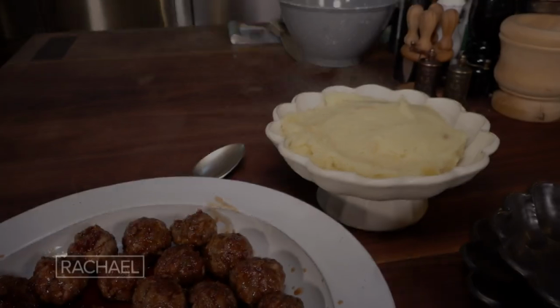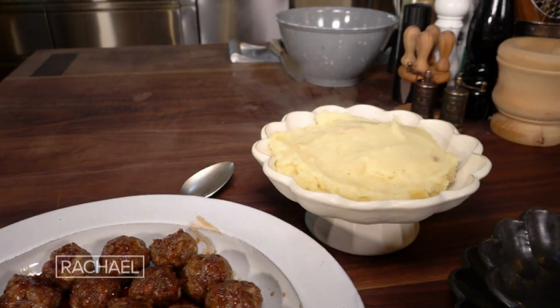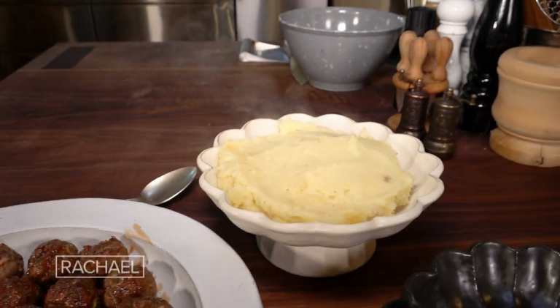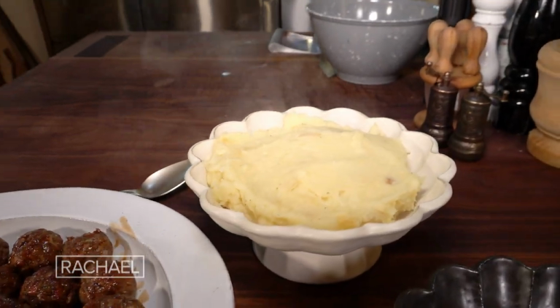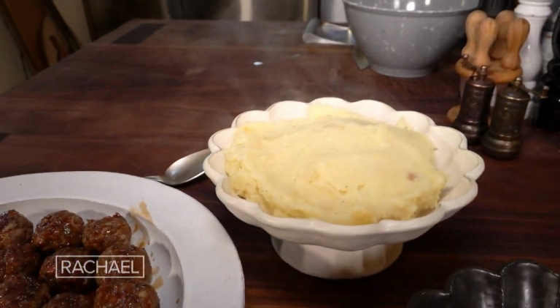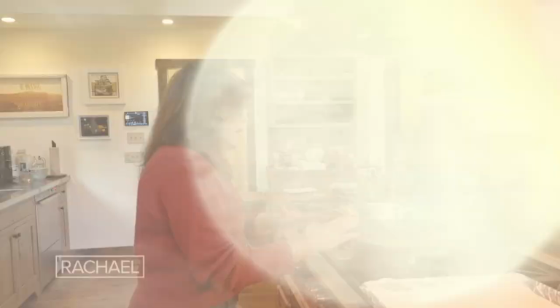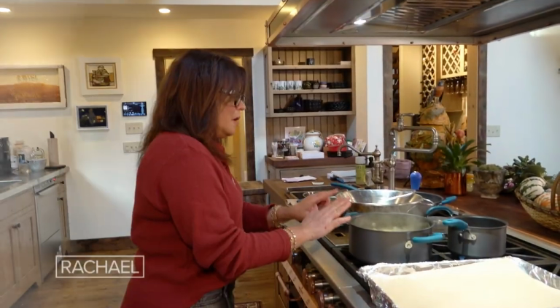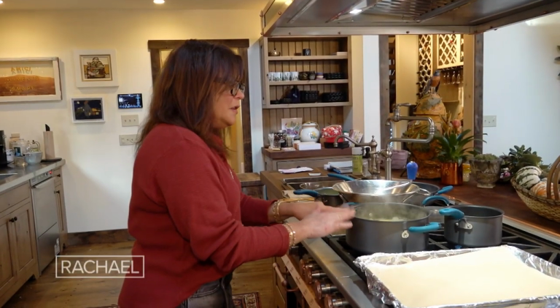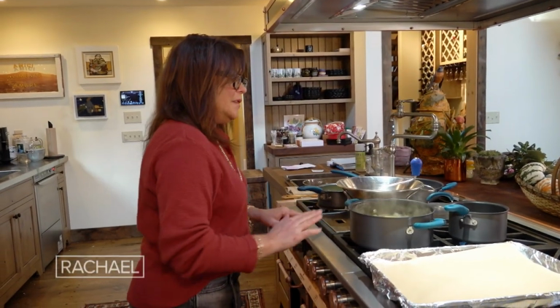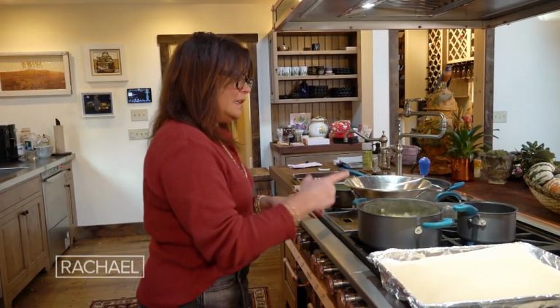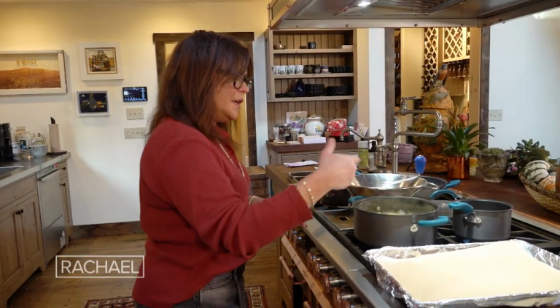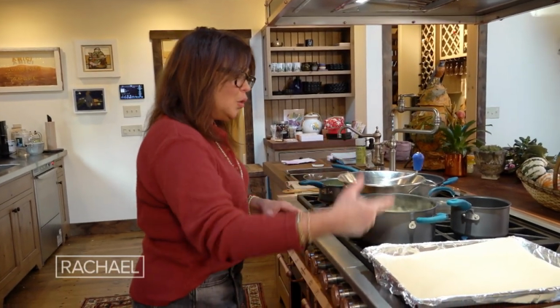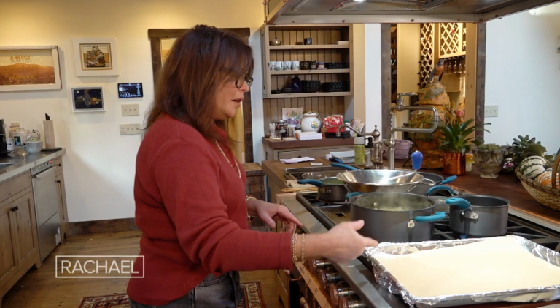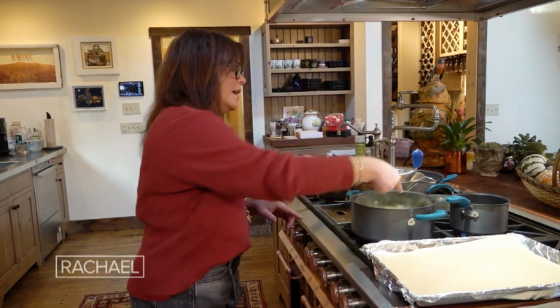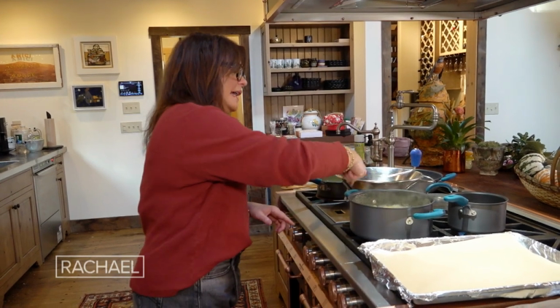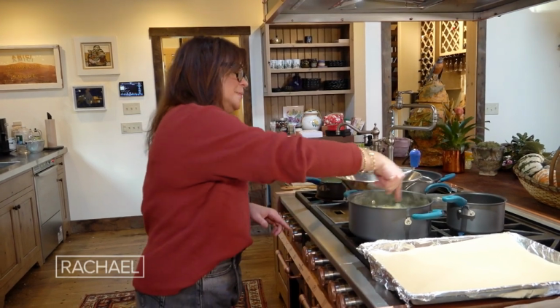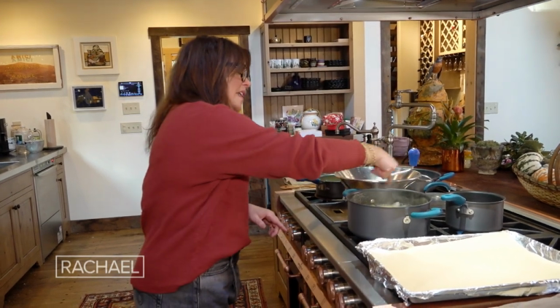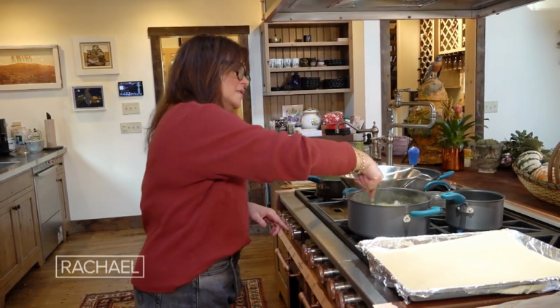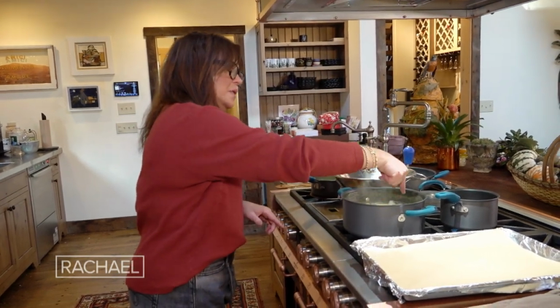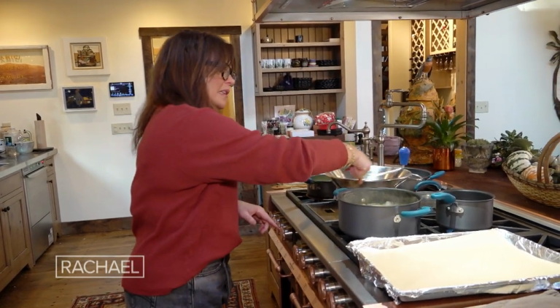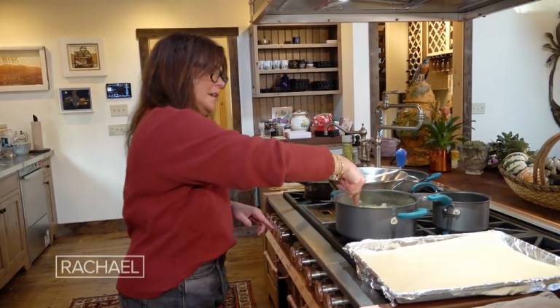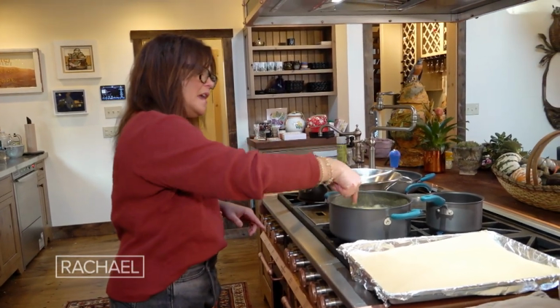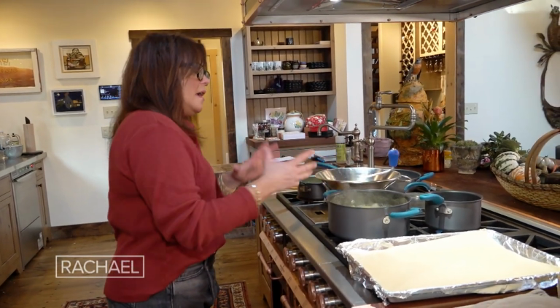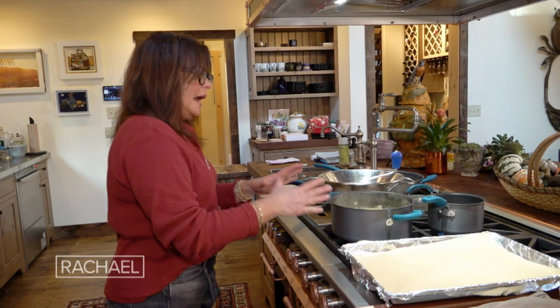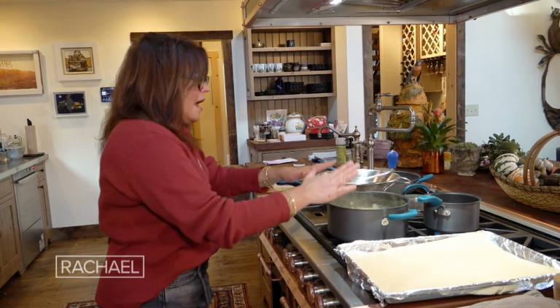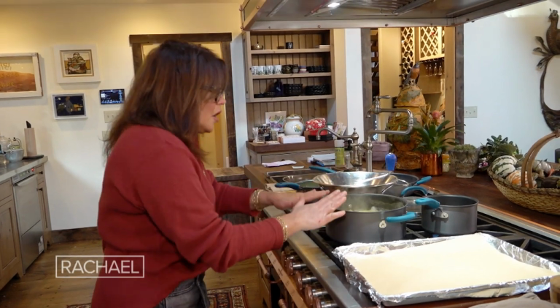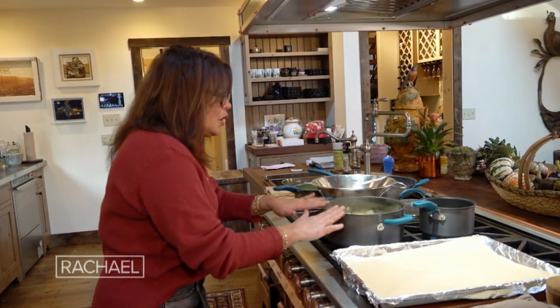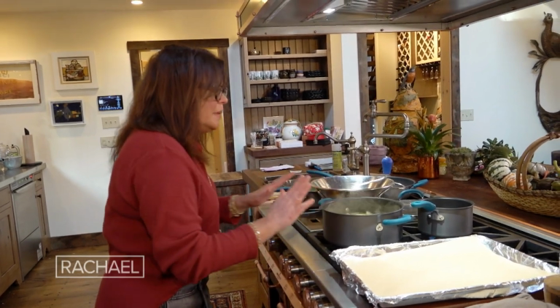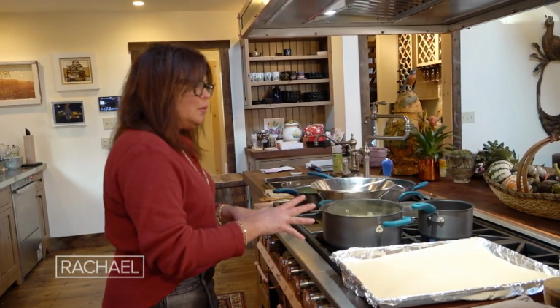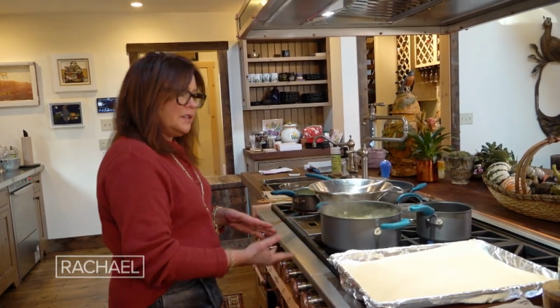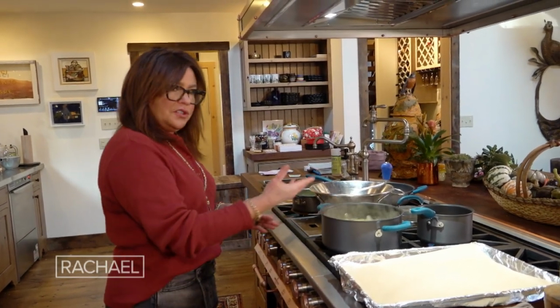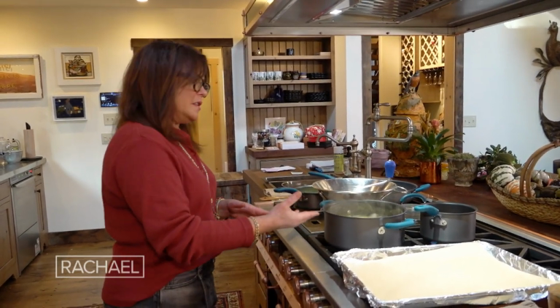Roasted garlic potatoes. You can peel the potatoes and leave them in cold water — like shapes and sizes when you peel and cut the potatoes. You can hold them in cold water until you start to cook them.